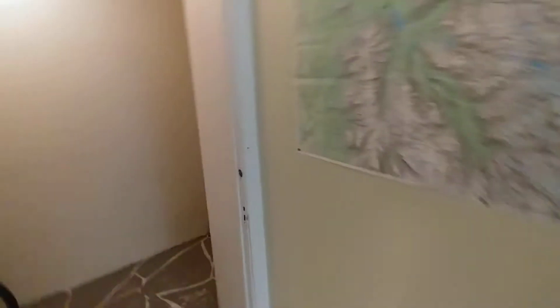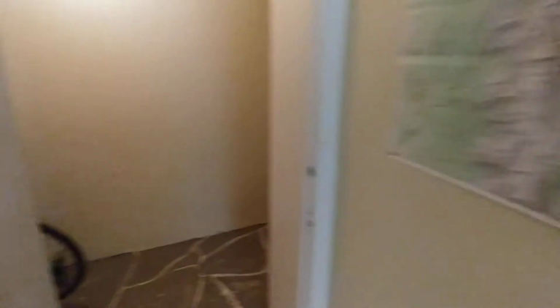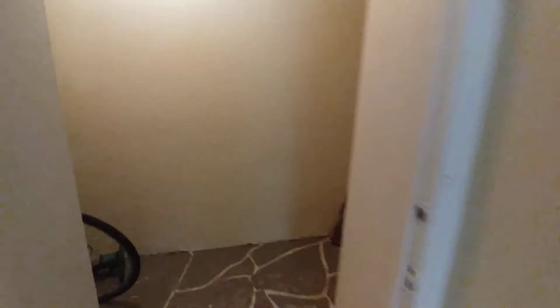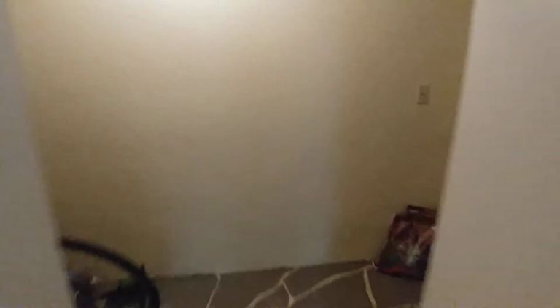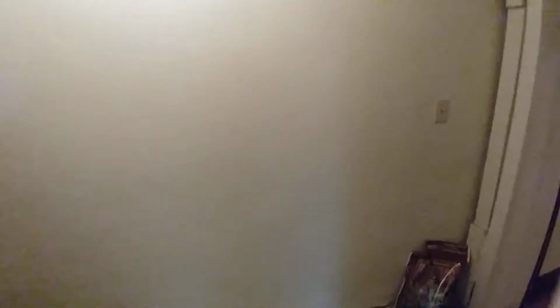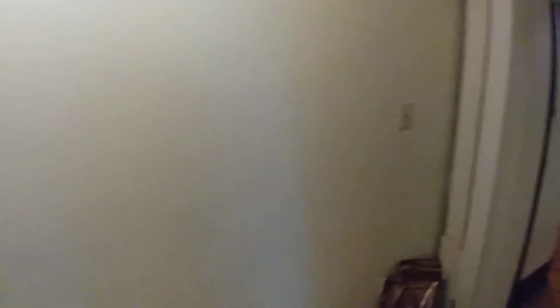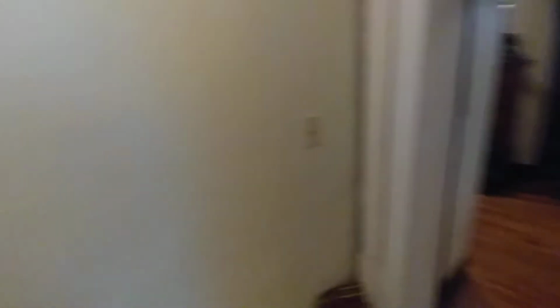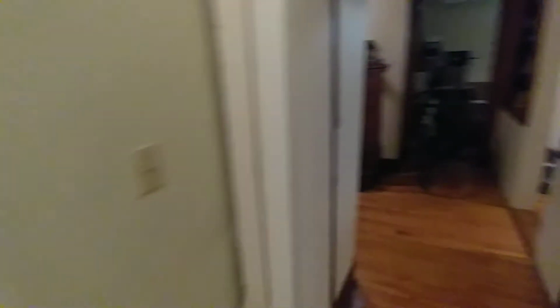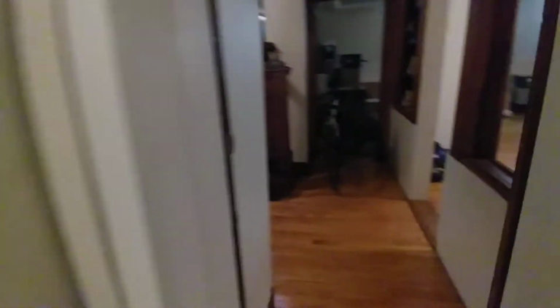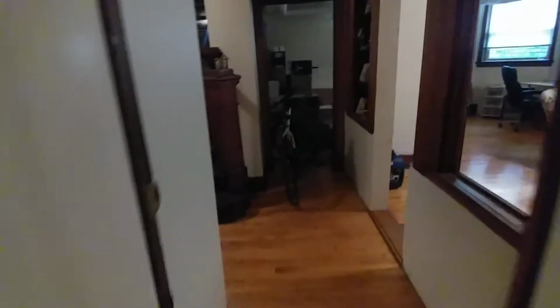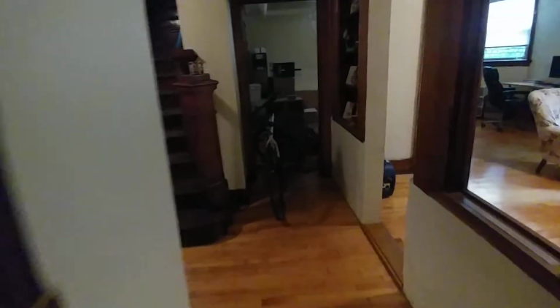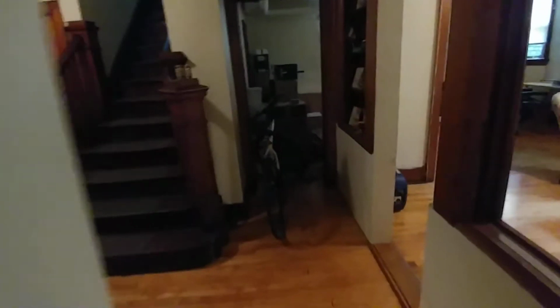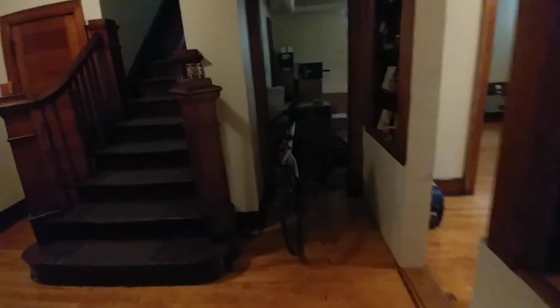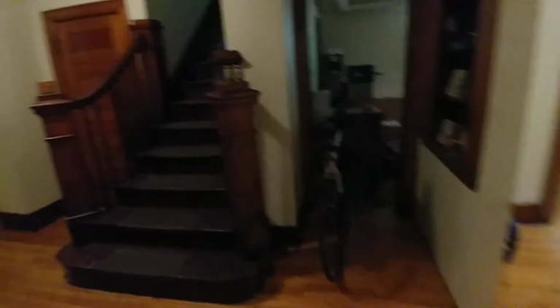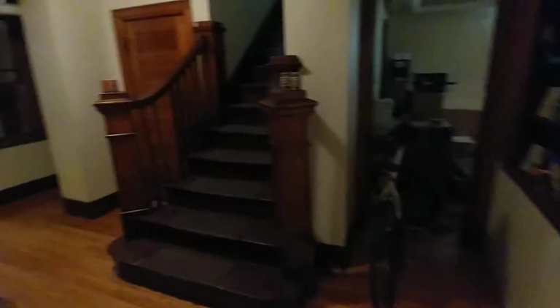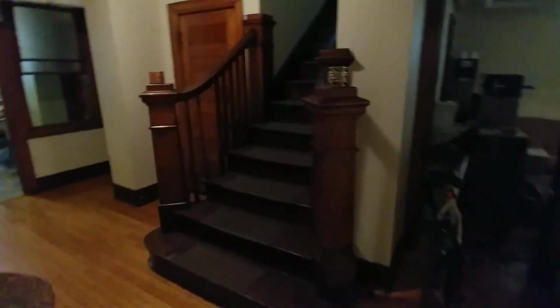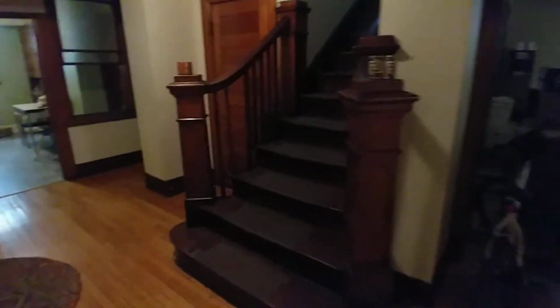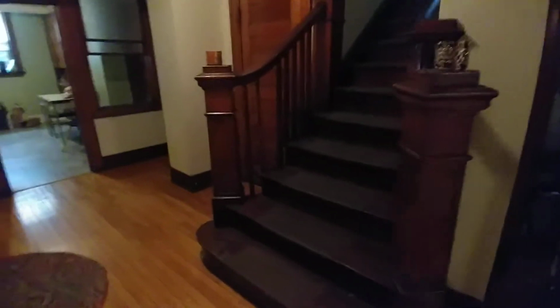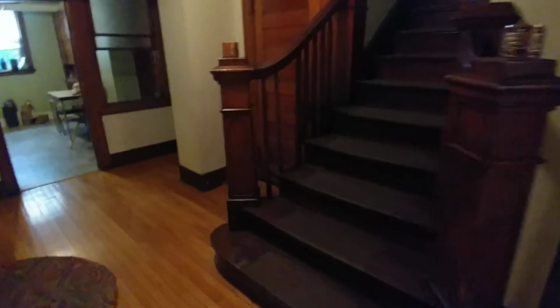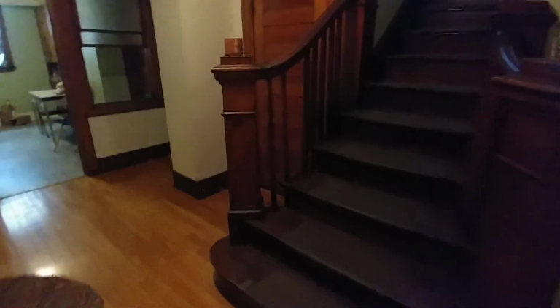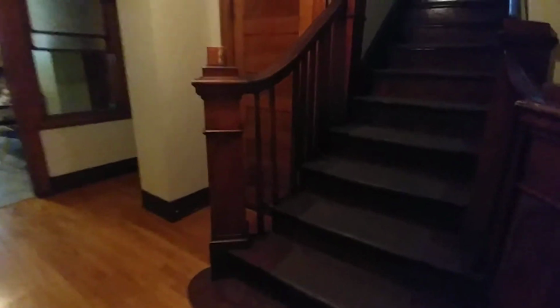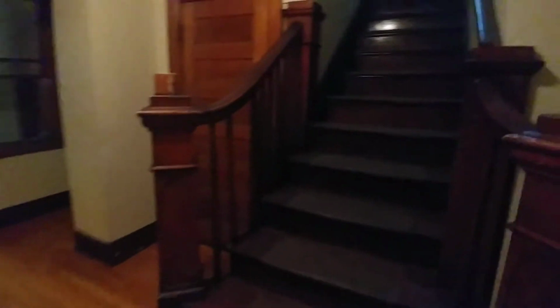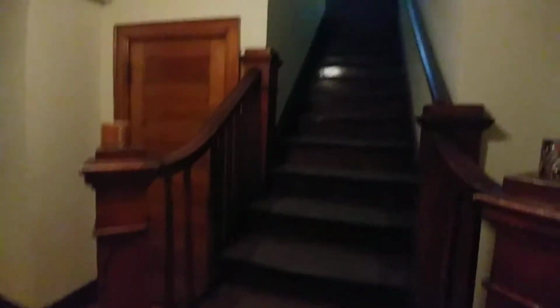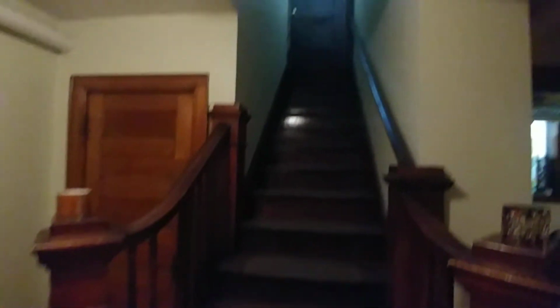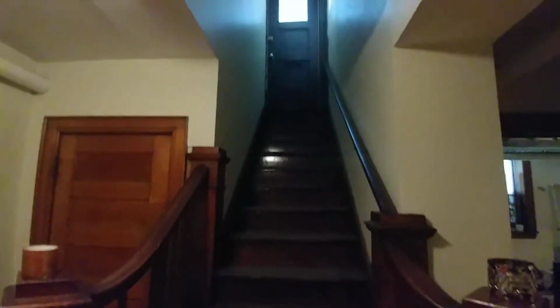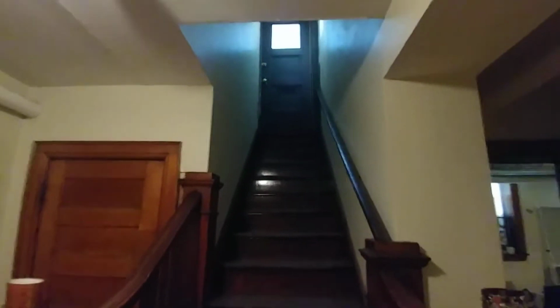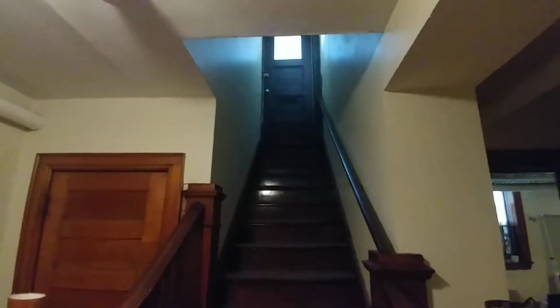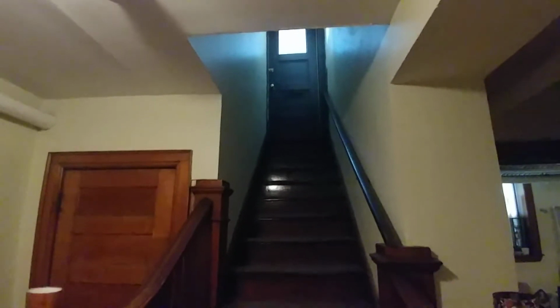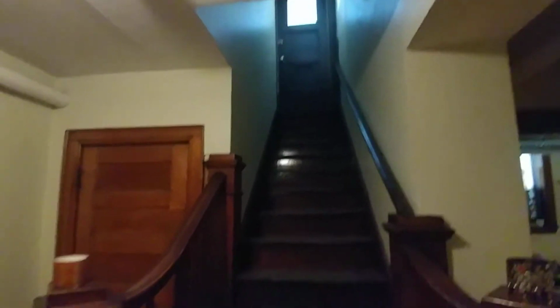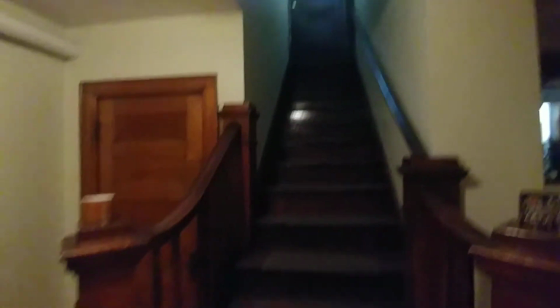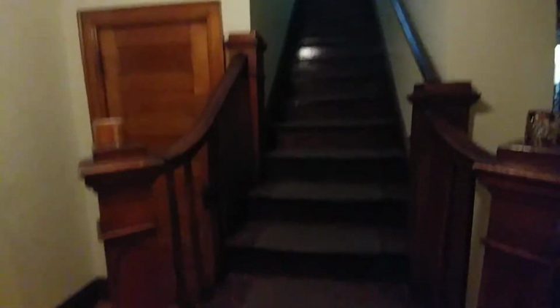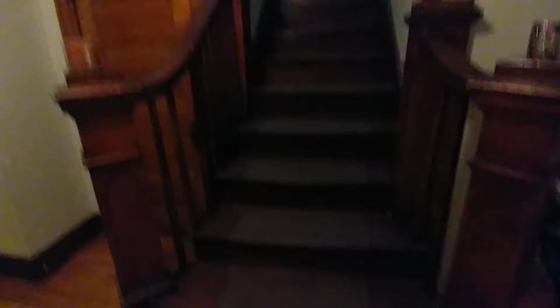Back out through that basement hallway, we come to the main entrance. The other entrance goes right out to Hennepin Avenue, and there are stairs that lead down into the apartment.